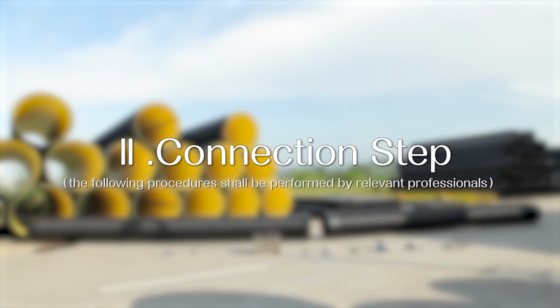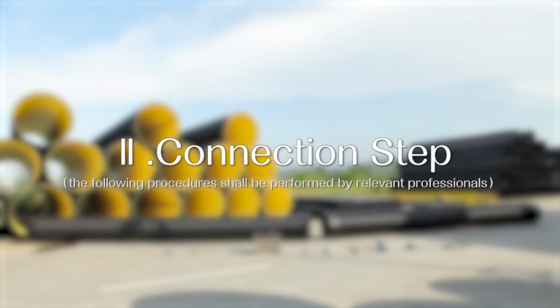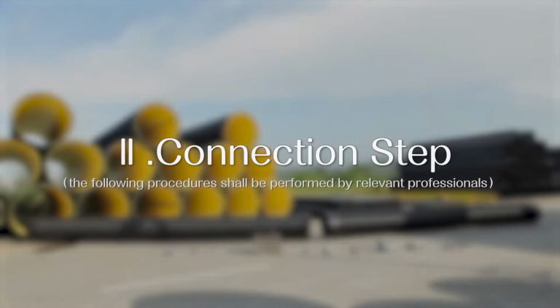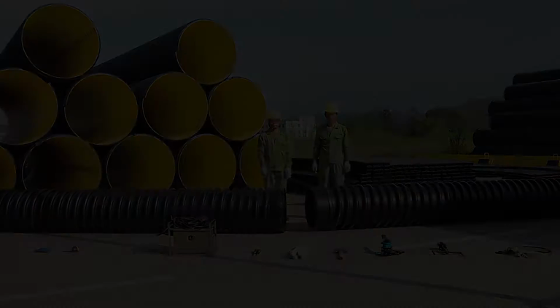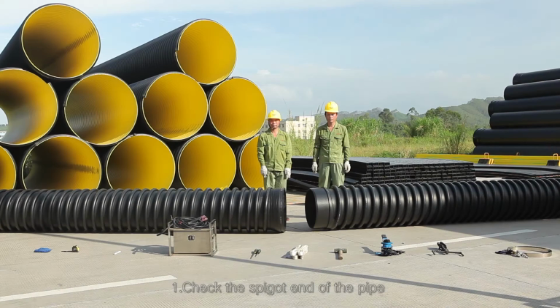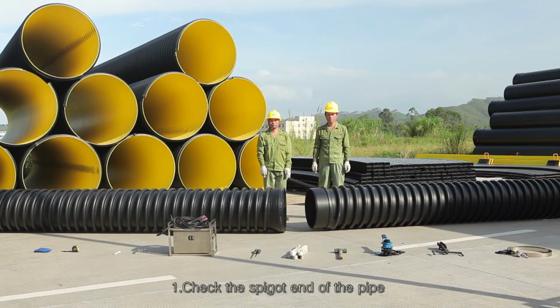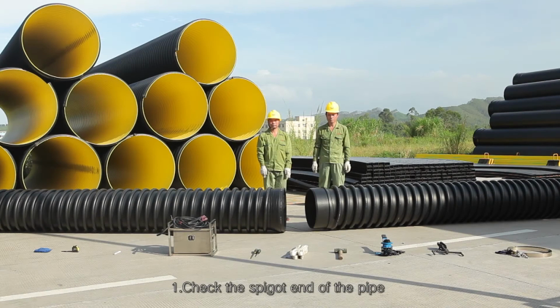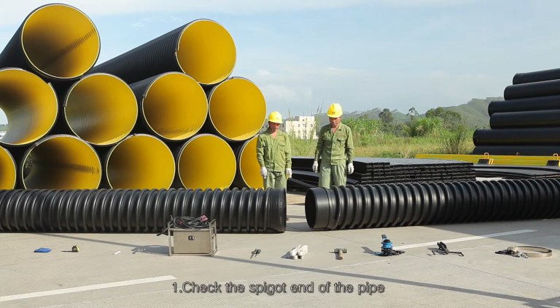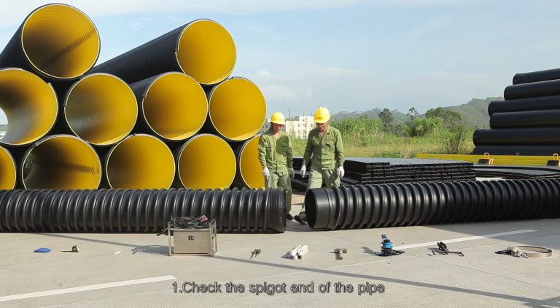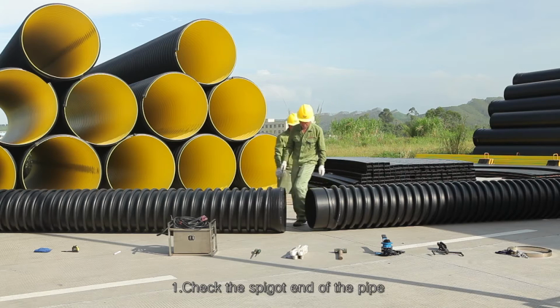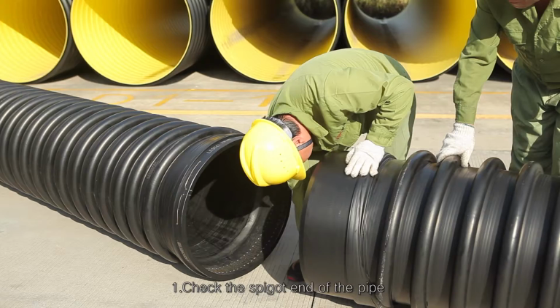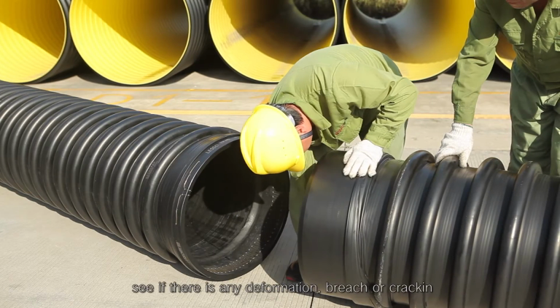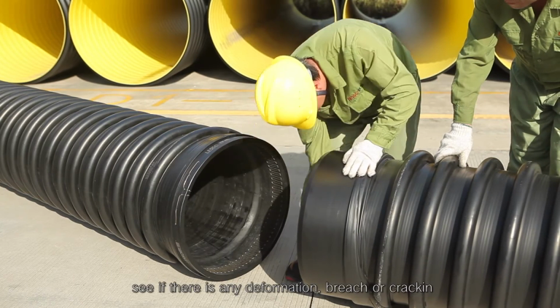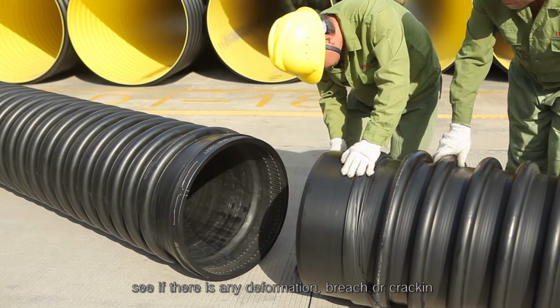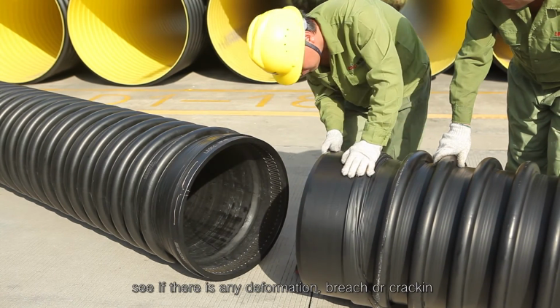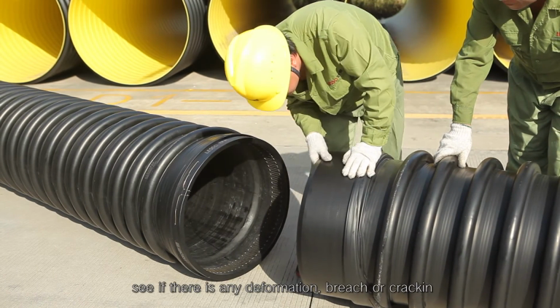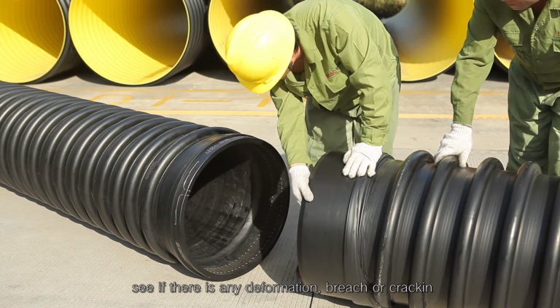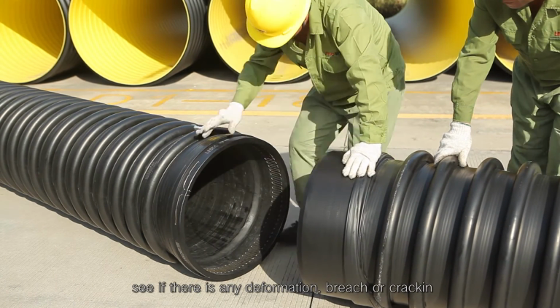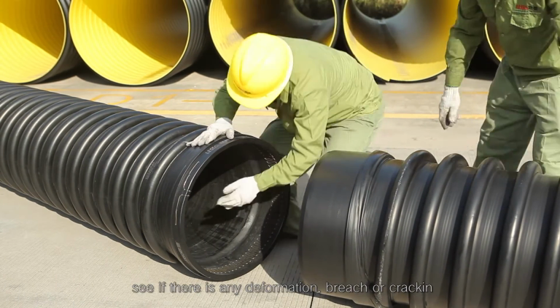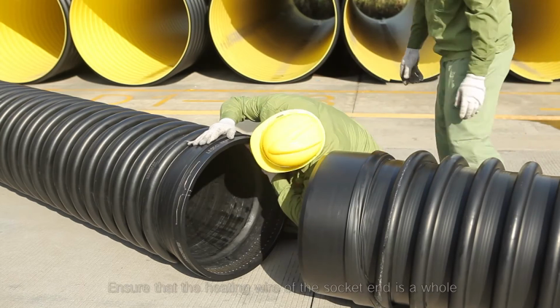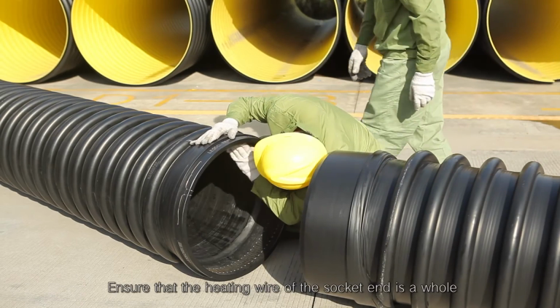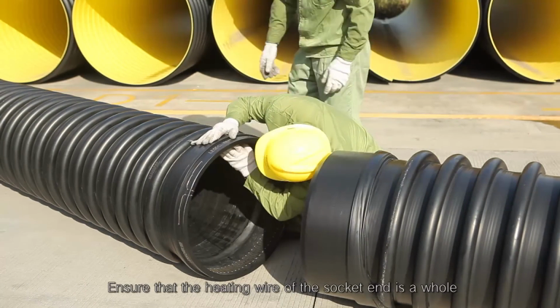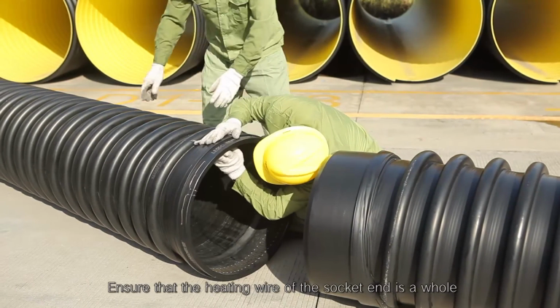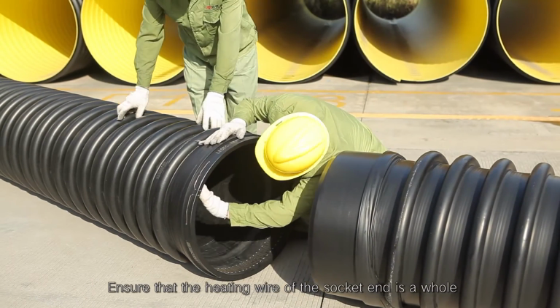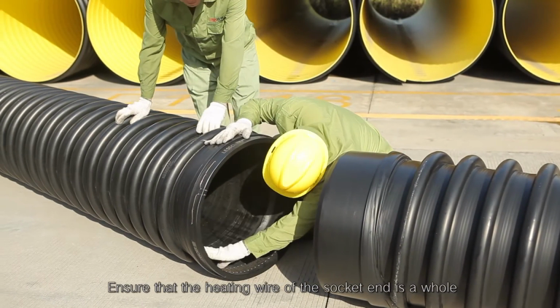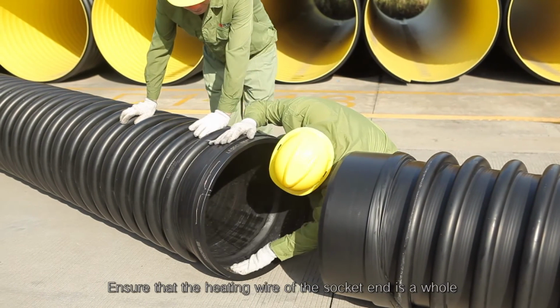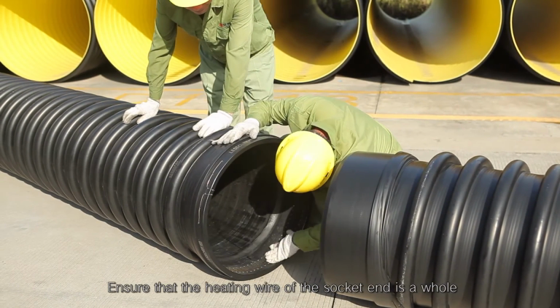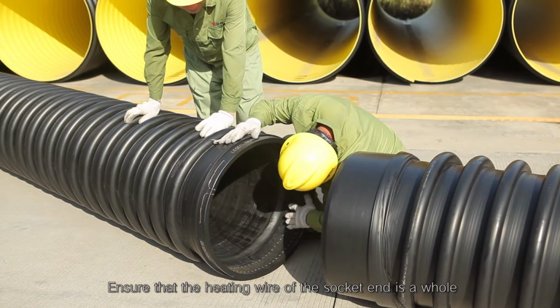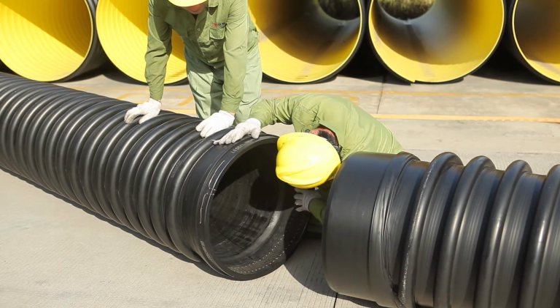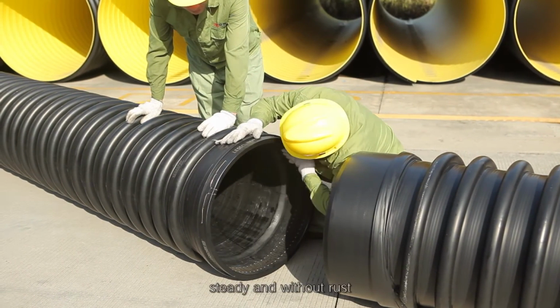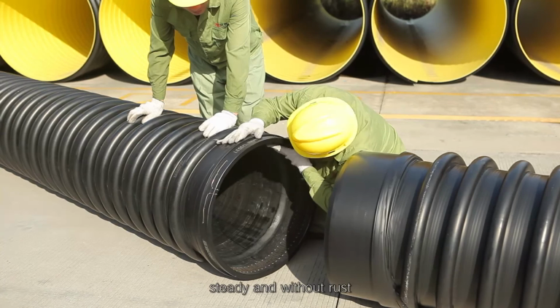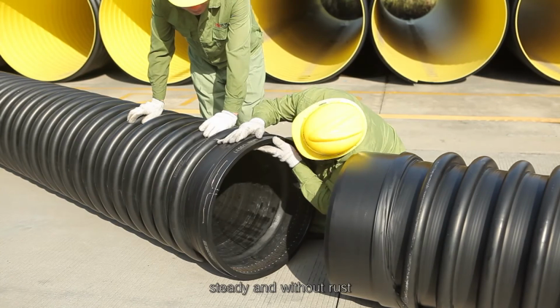Connection step 1: Check the spigot end of the pipe to see if there is any deformation, breach, or cracking. Ensure that the heating wire of the socket end is whole, steady, and without rust.